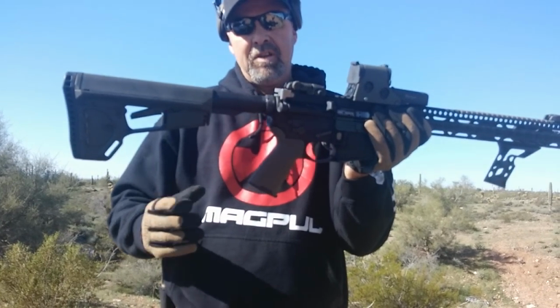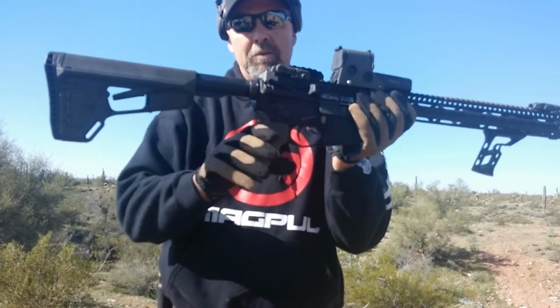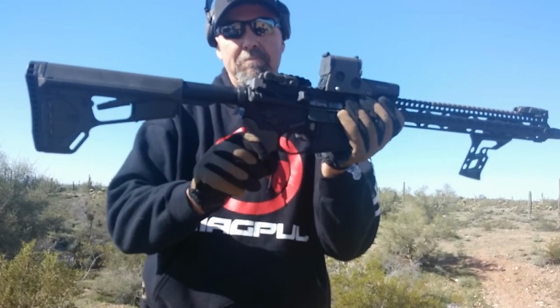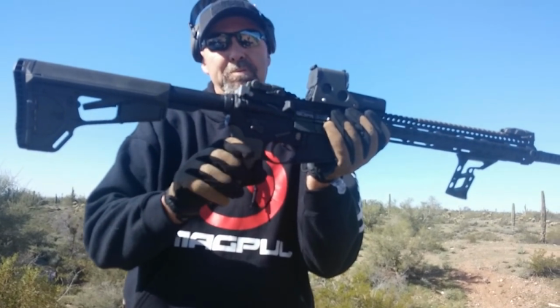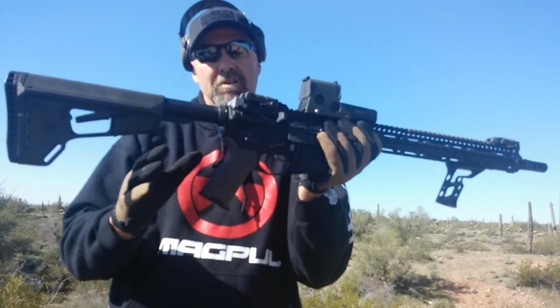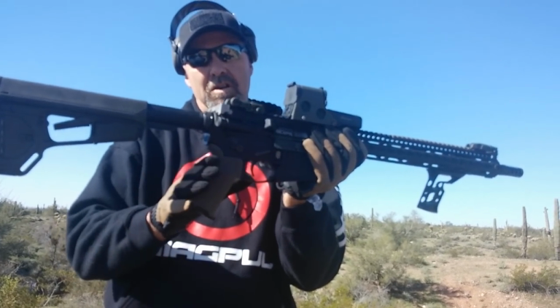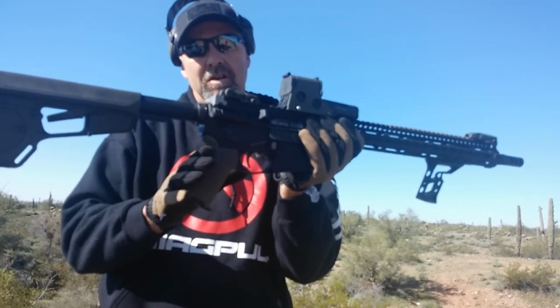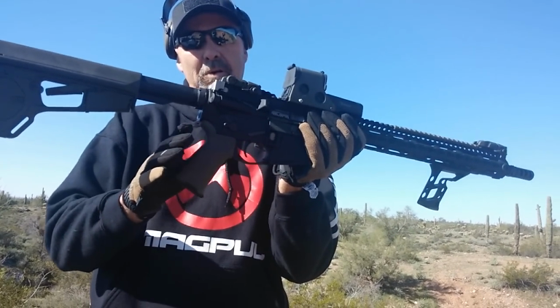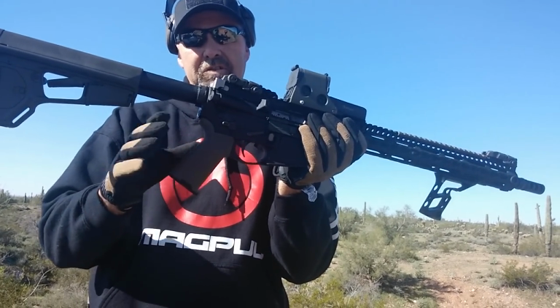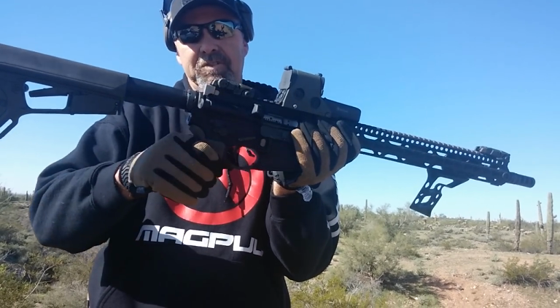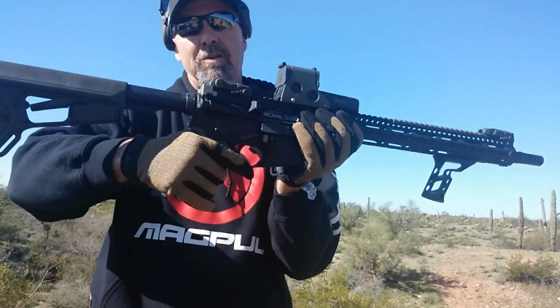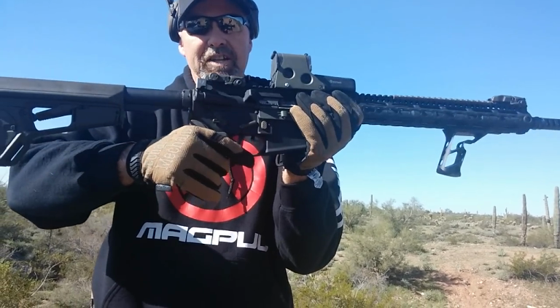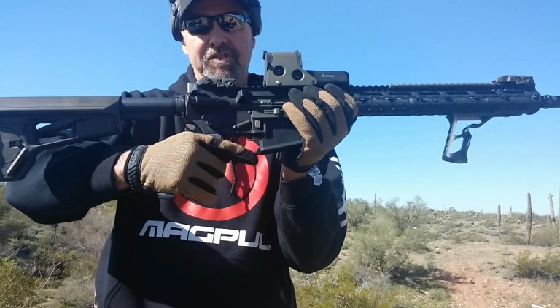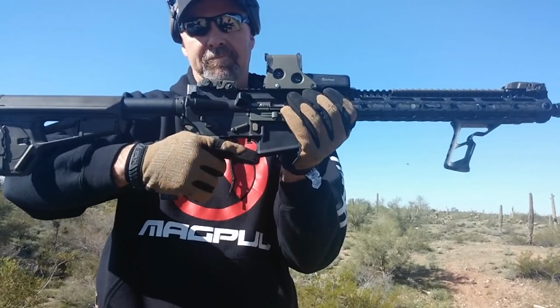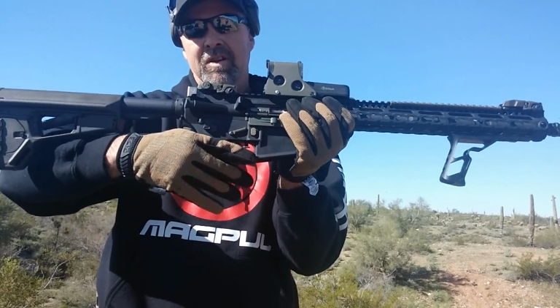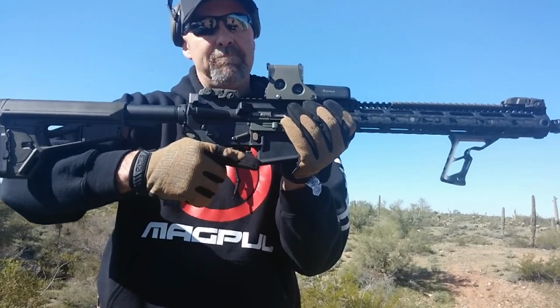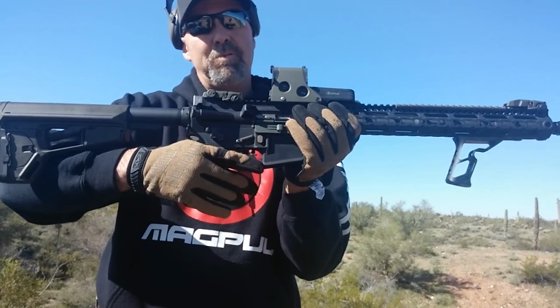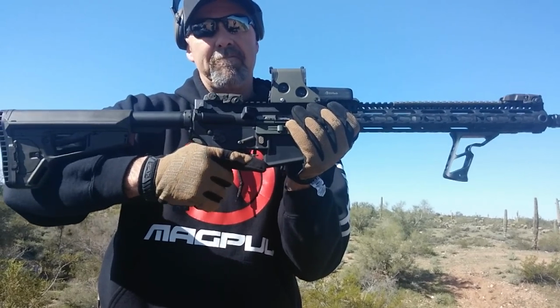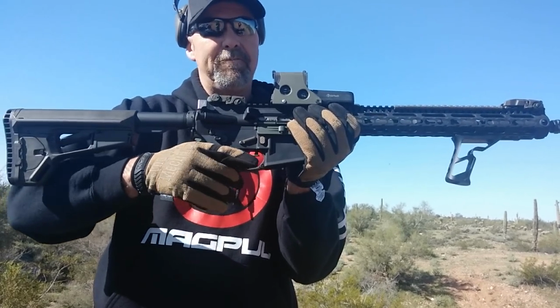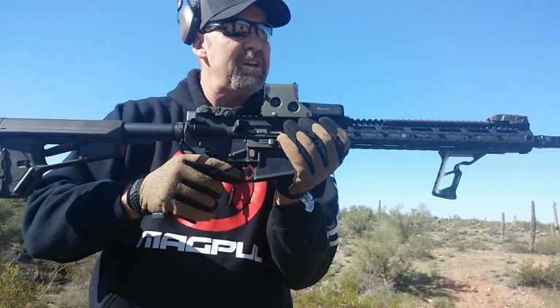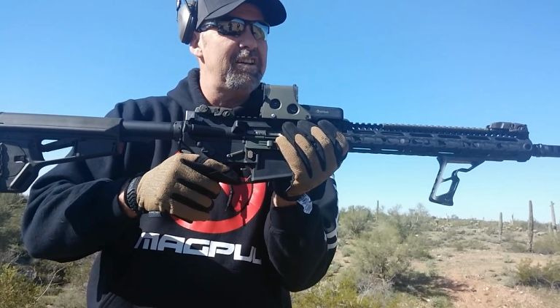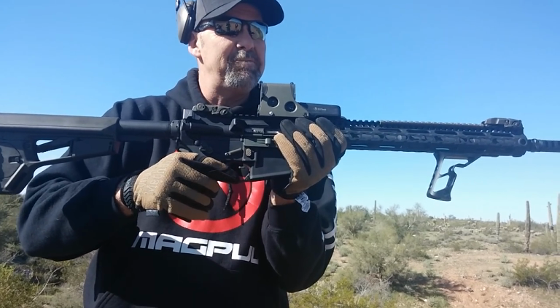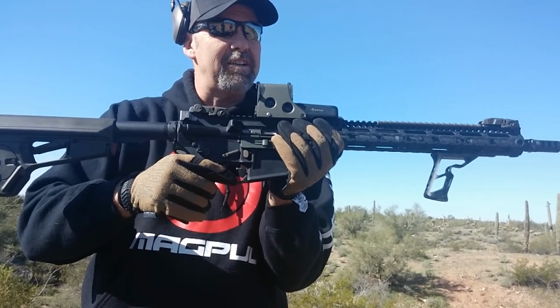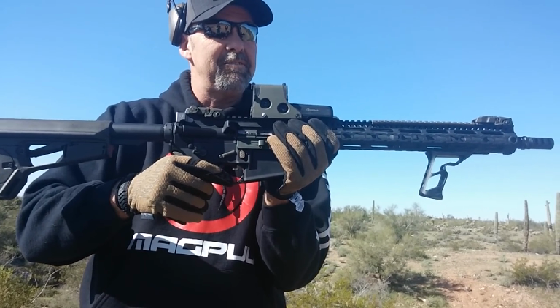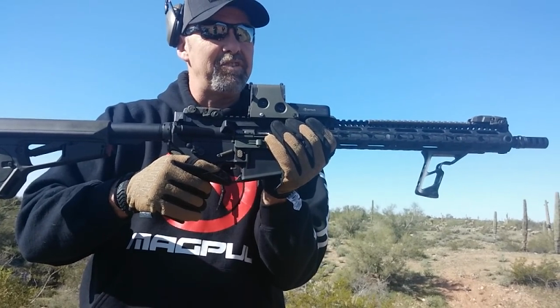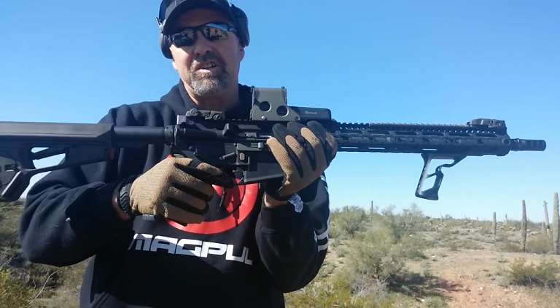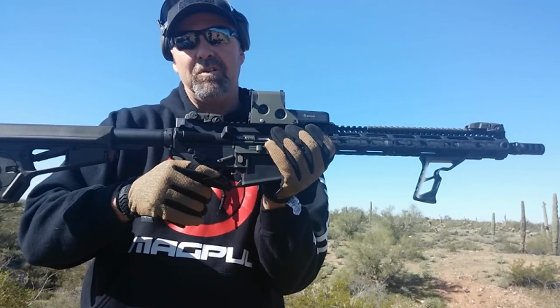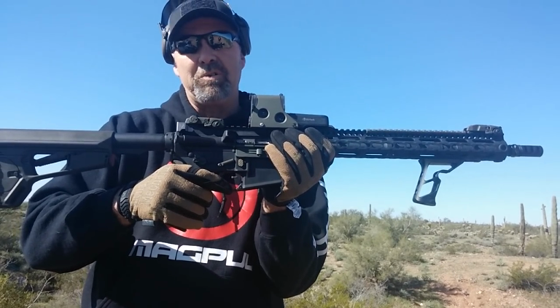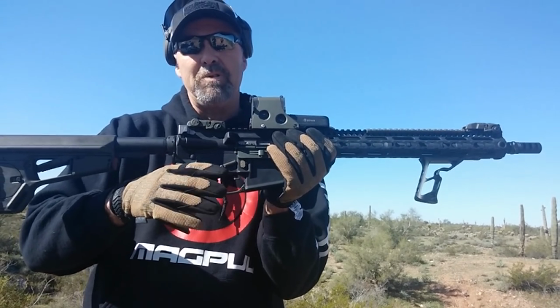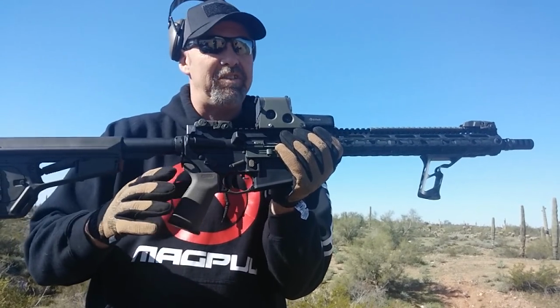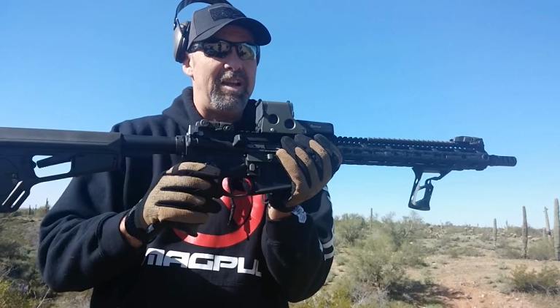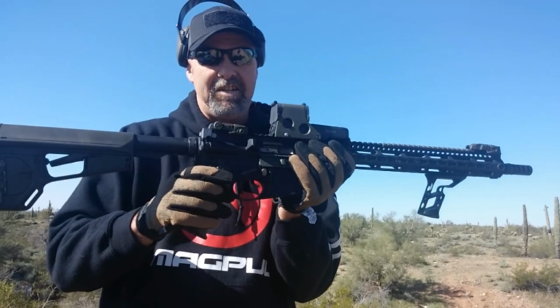We went with the Magpul MOE grip — it's the rubberized version. It's much more comfortable, and for me it seems like it handles recoil better than plastic.